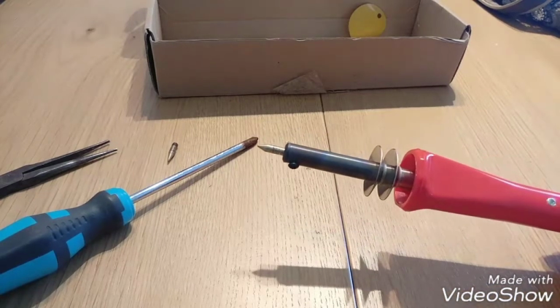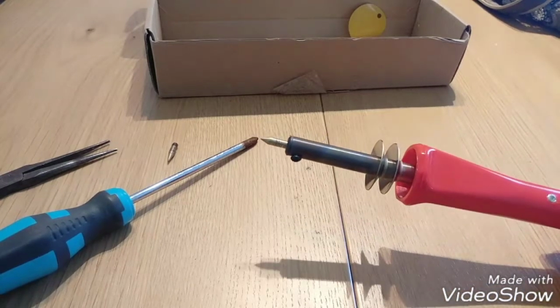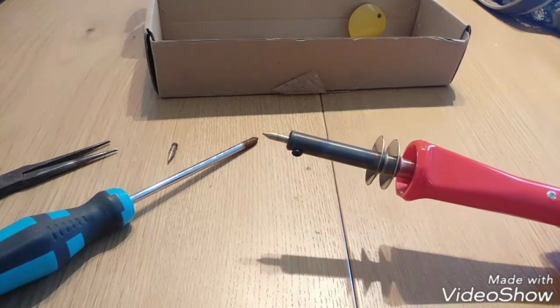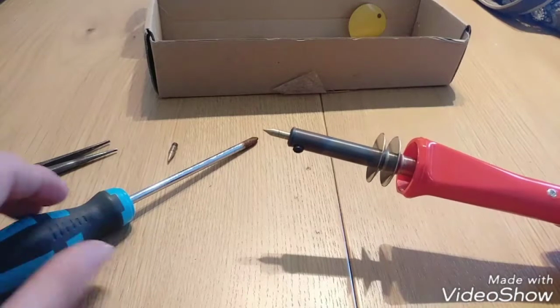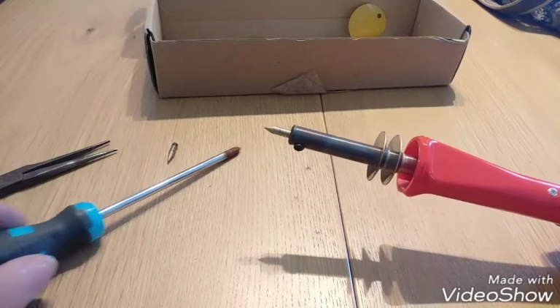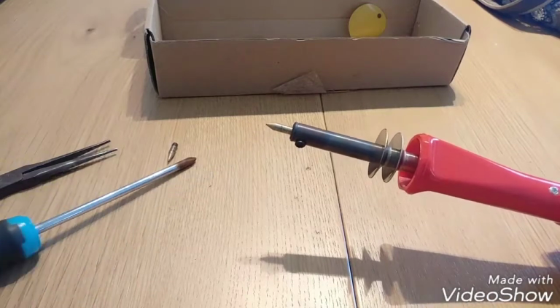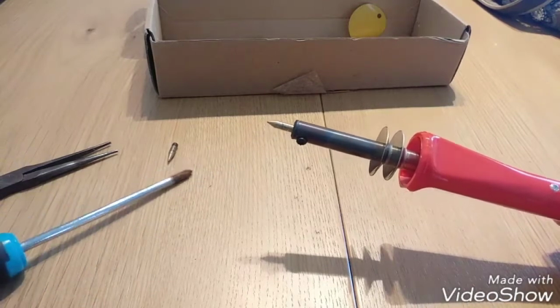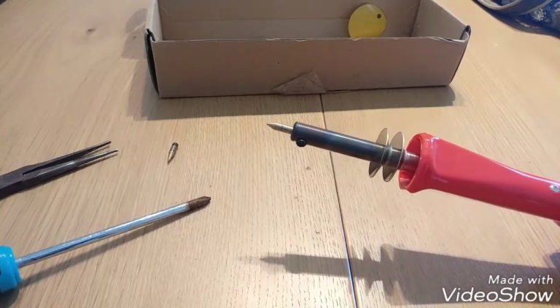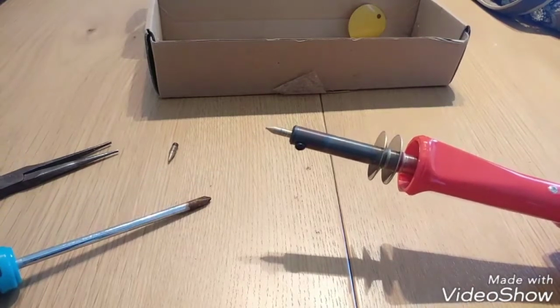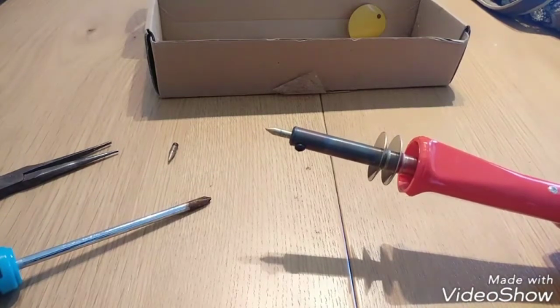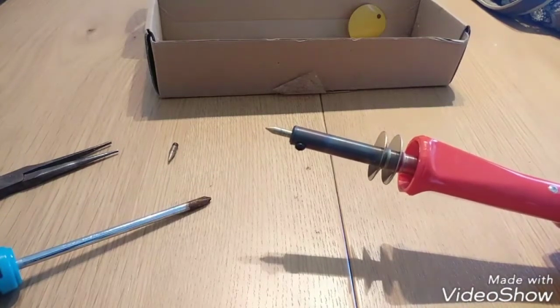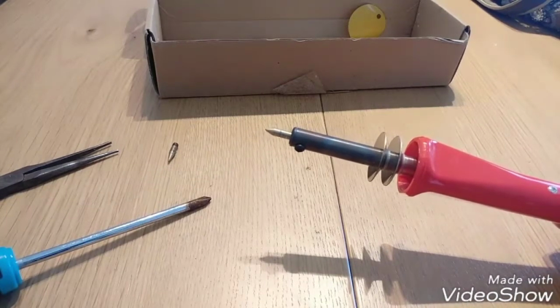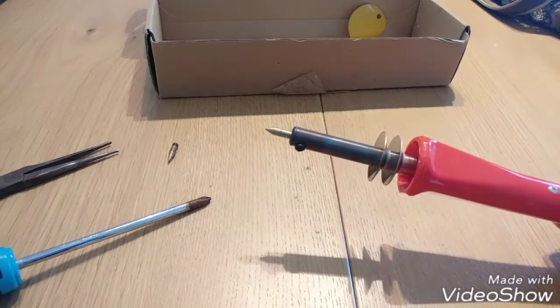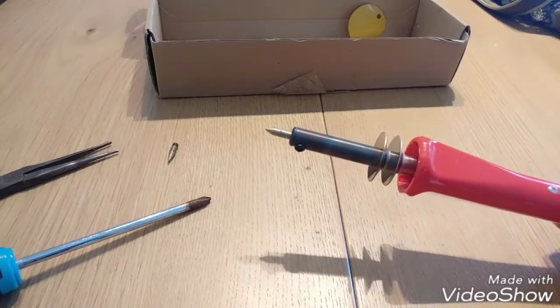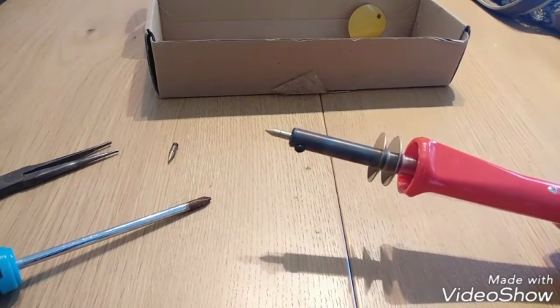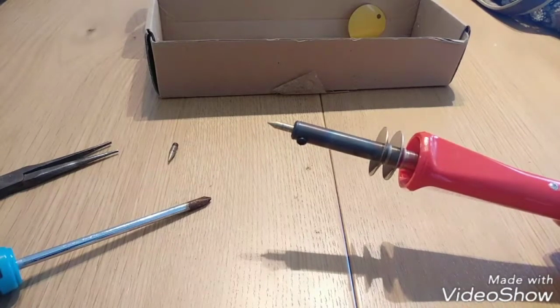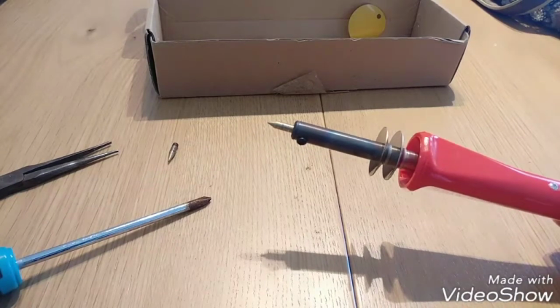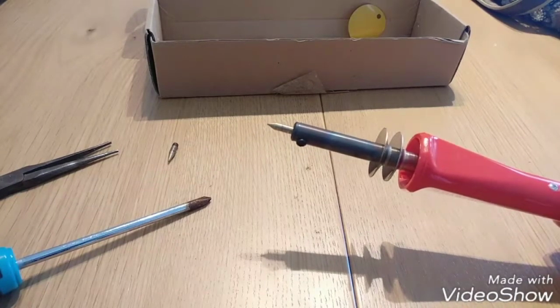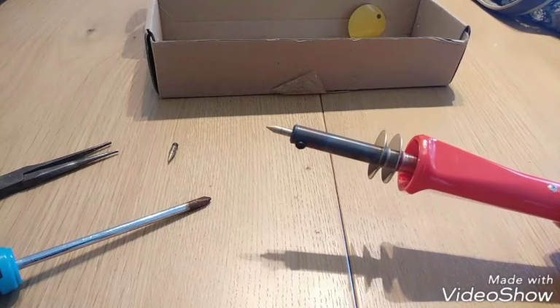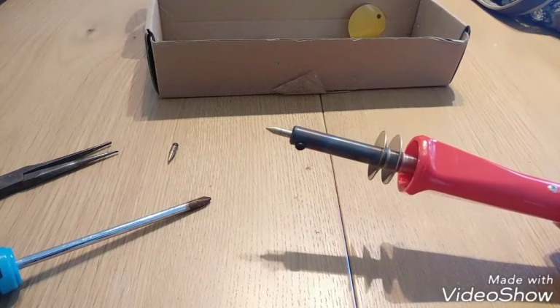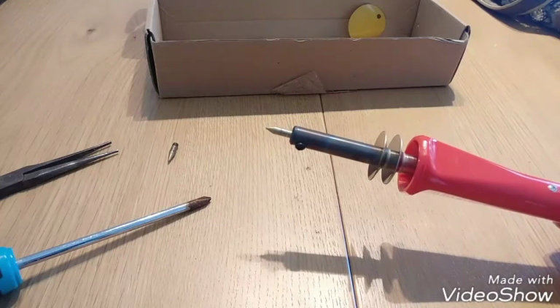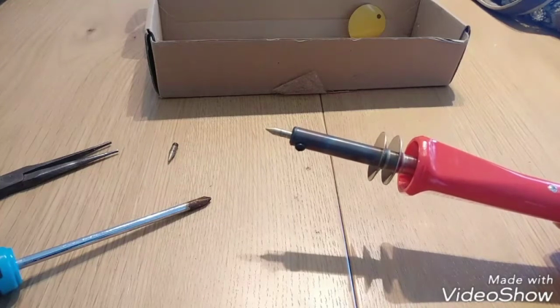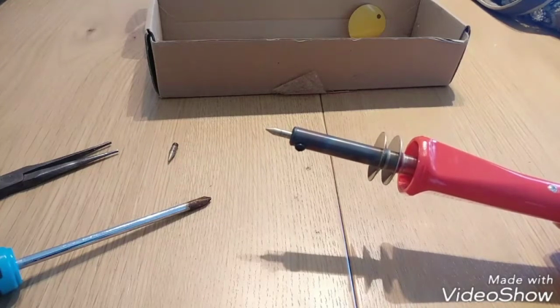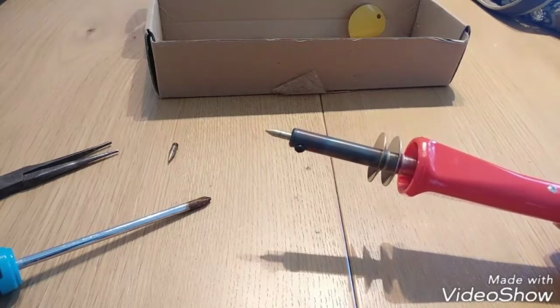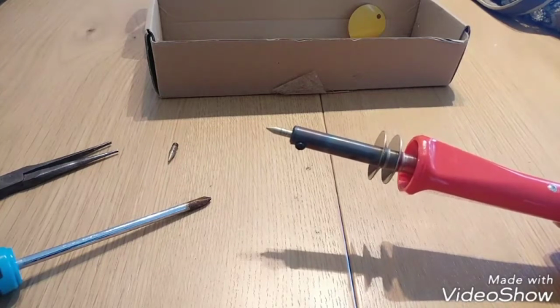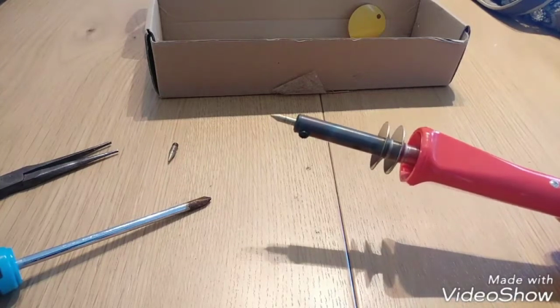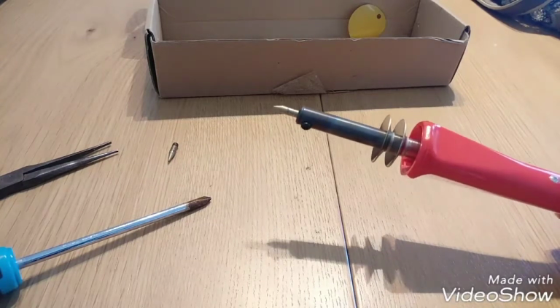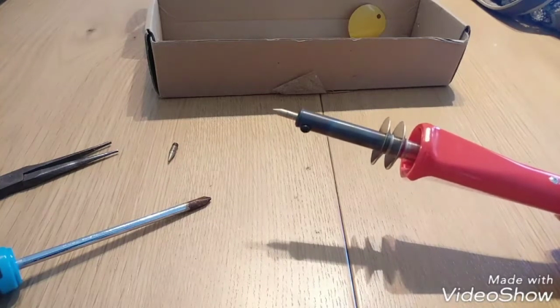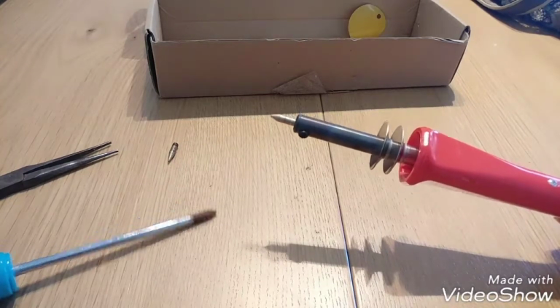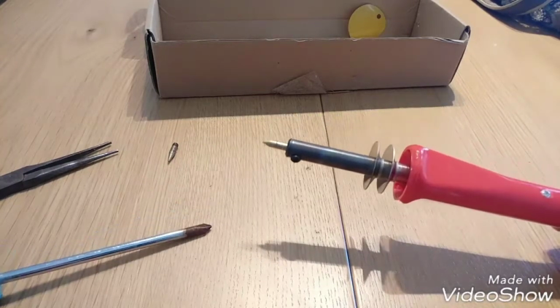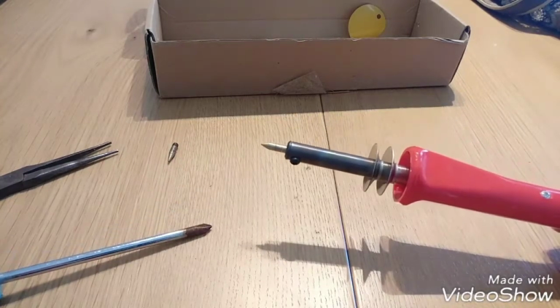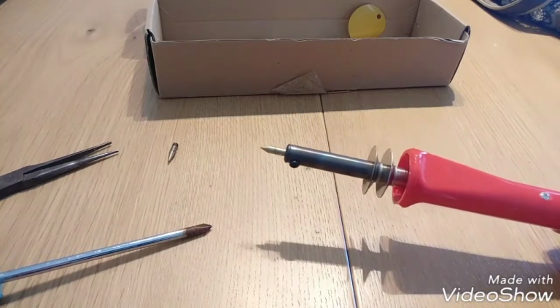It can burn your skin really, really fast and deep — believe me. So what I want to do today is show you how to remove and change to another tip safely.